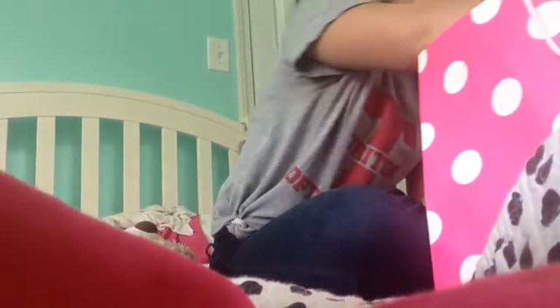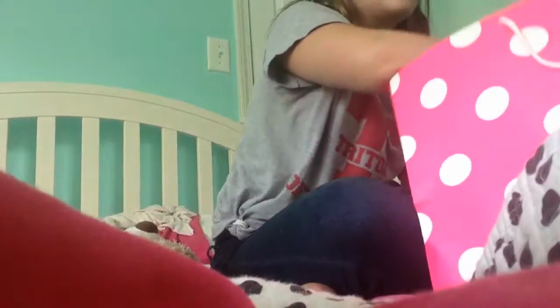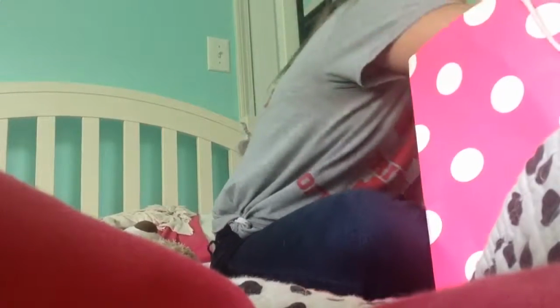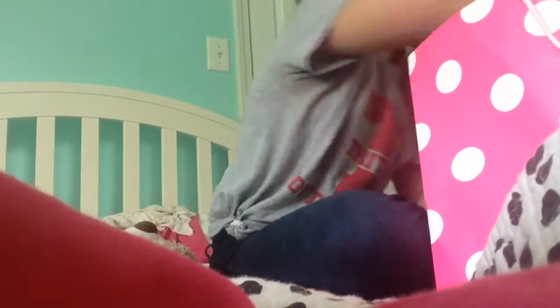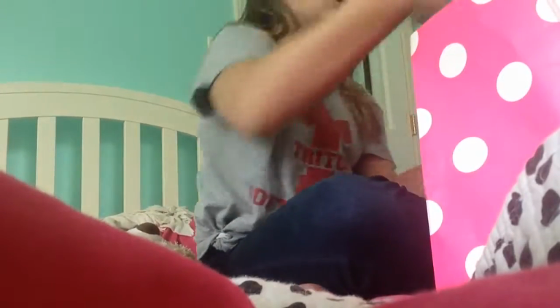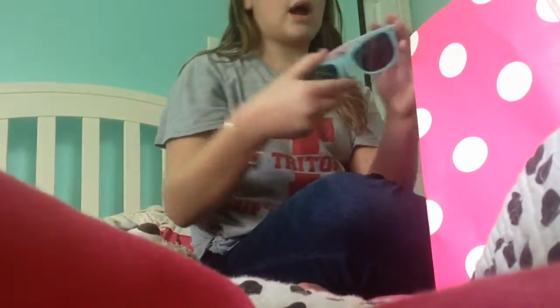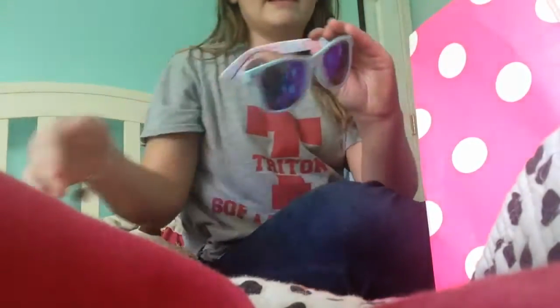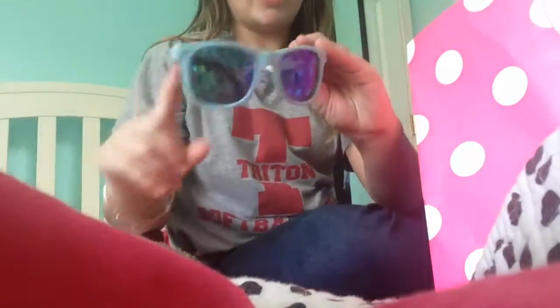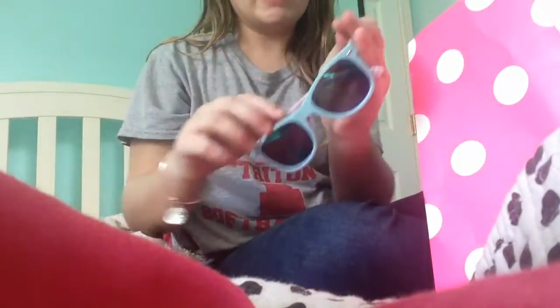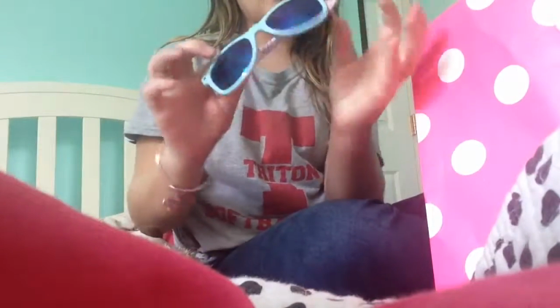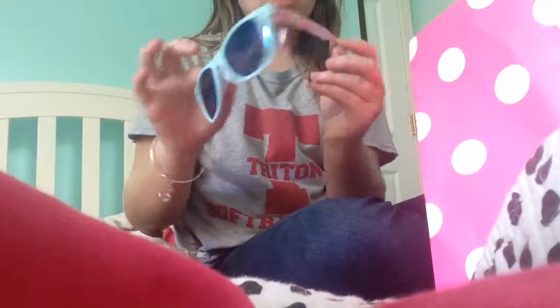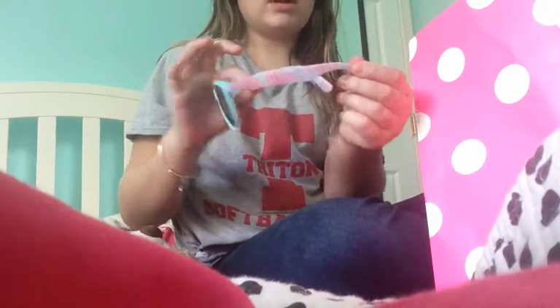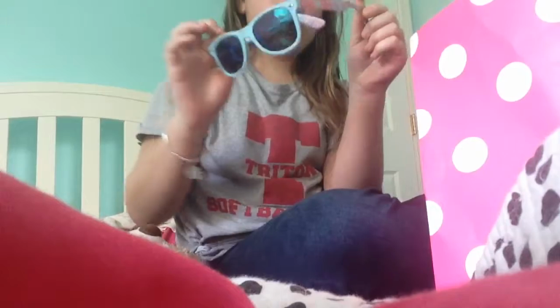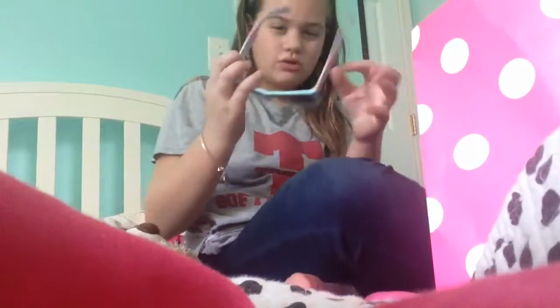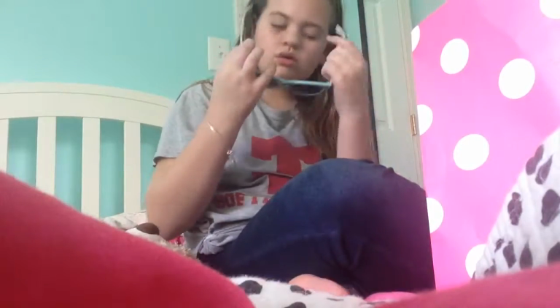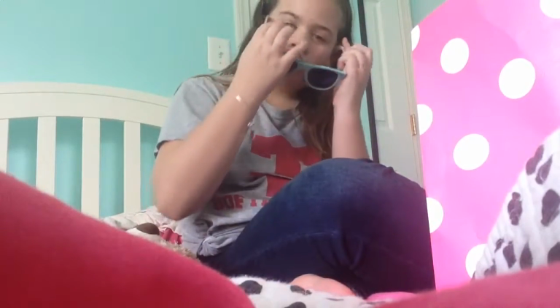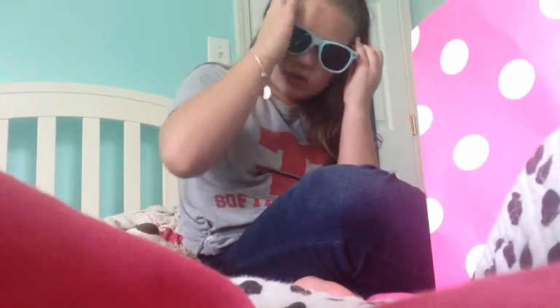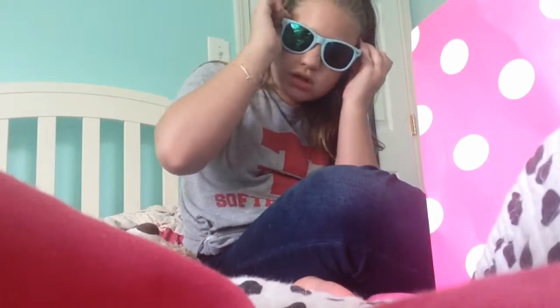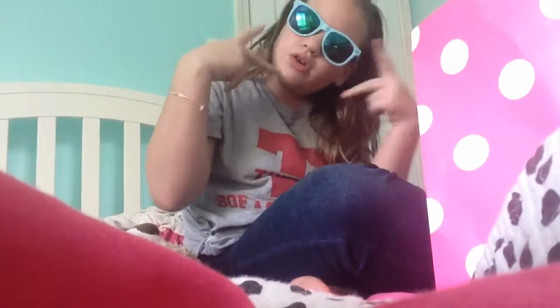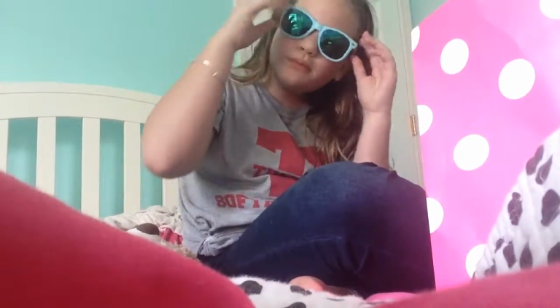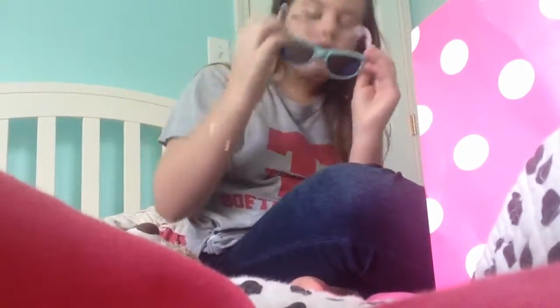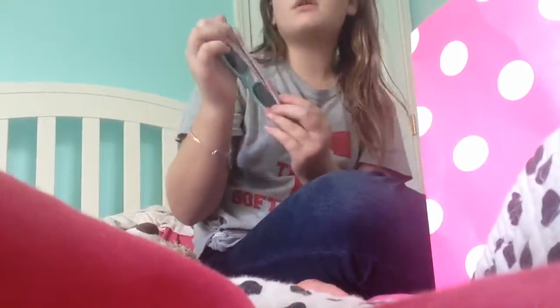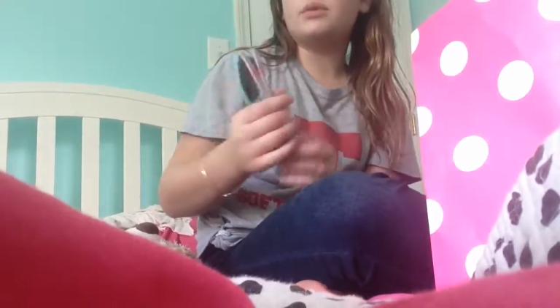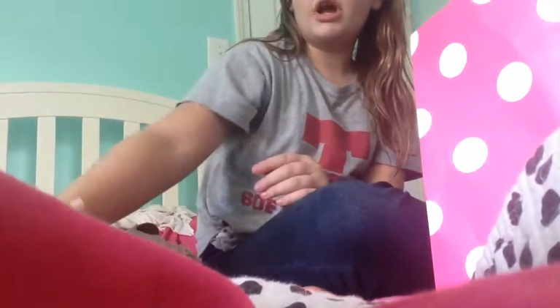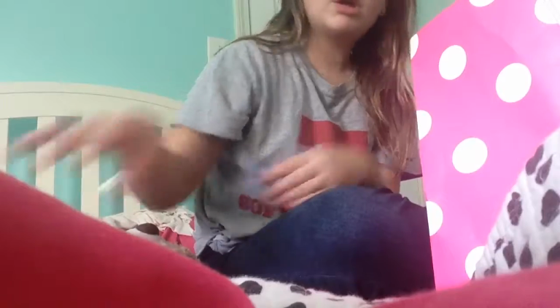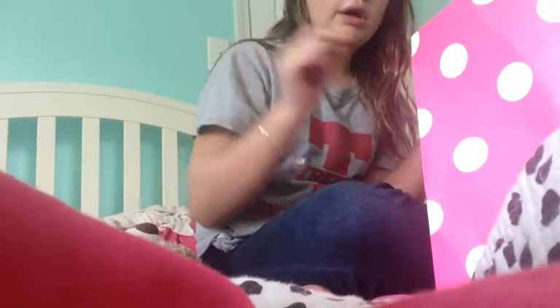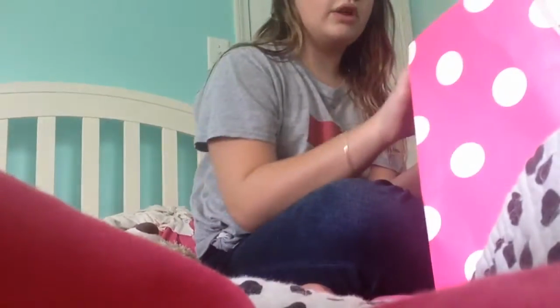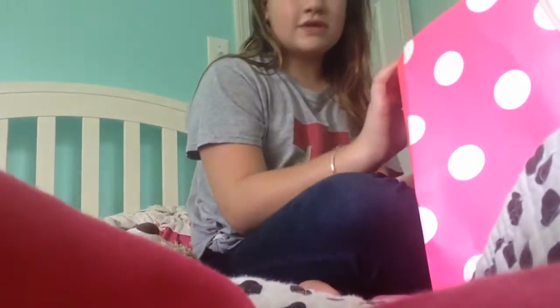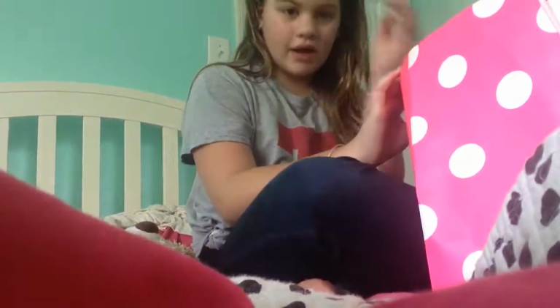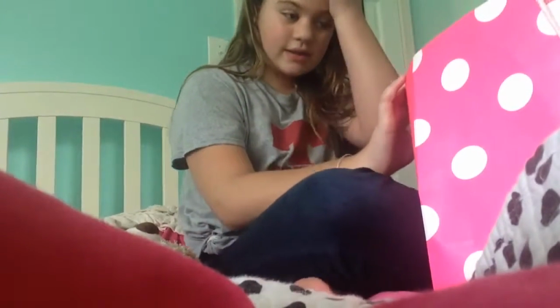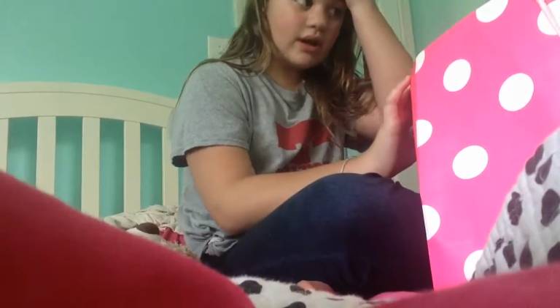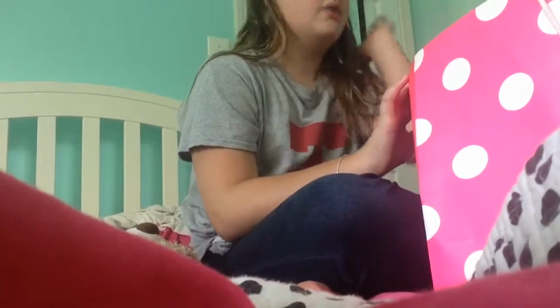From Claire's, I got these sunglasses and they're so cute and look so good on me. Even though it's like winter now and I don't really use them, in the summer they get a lot of use.